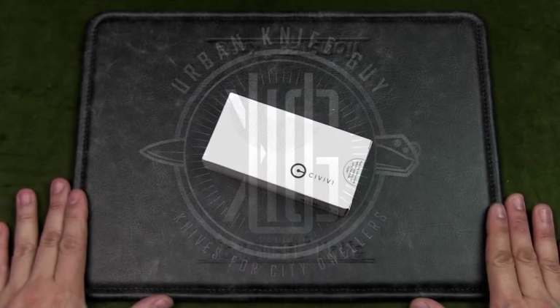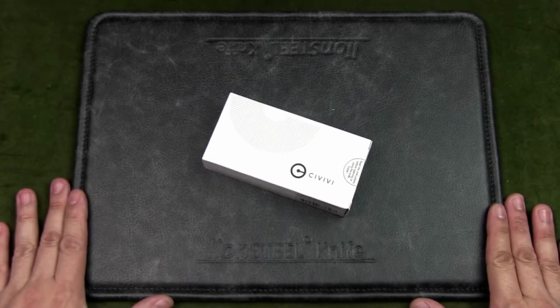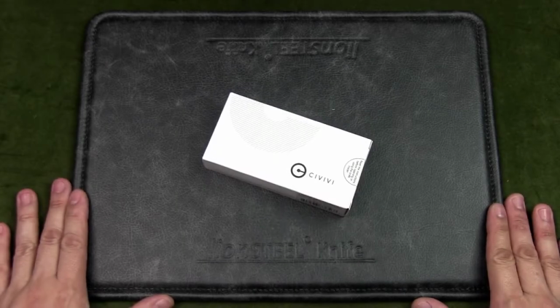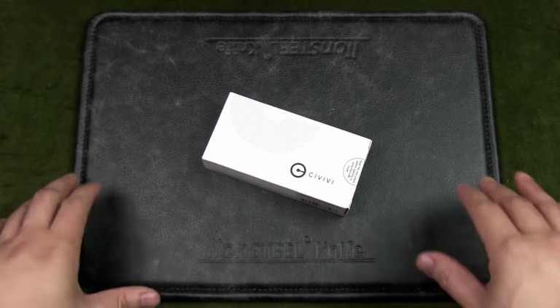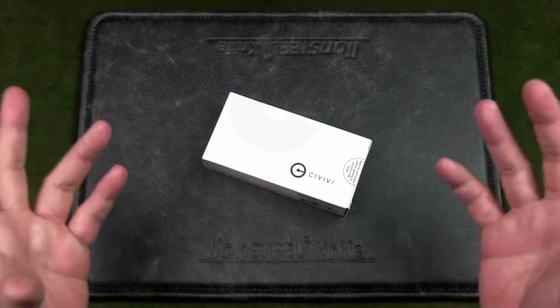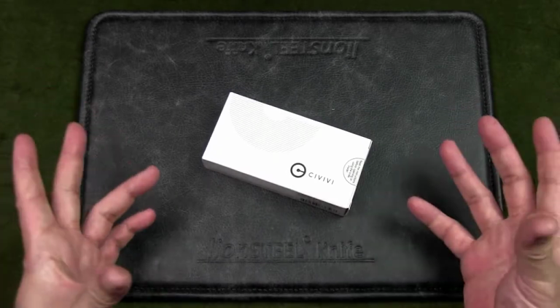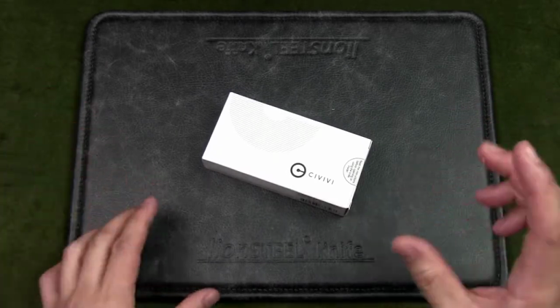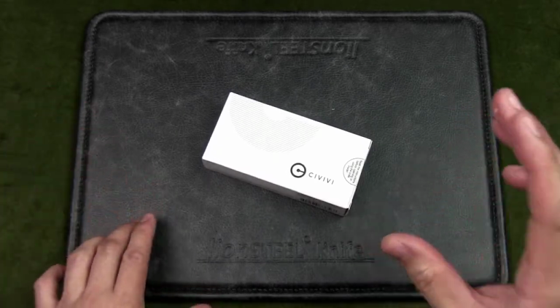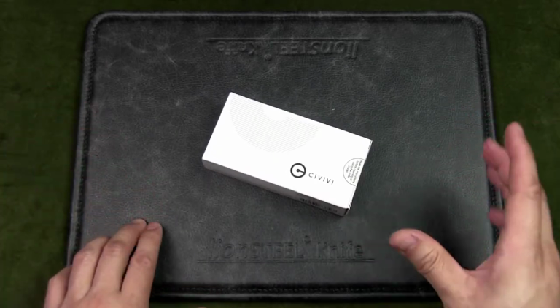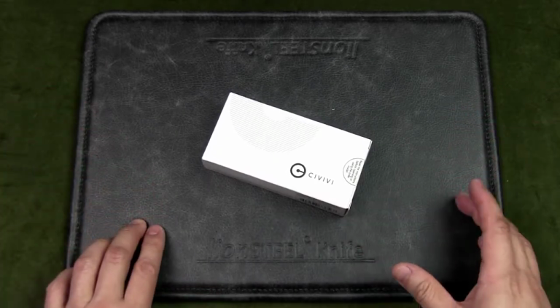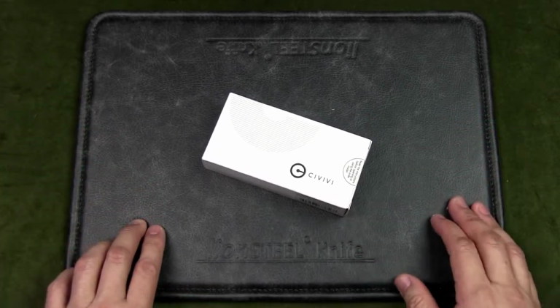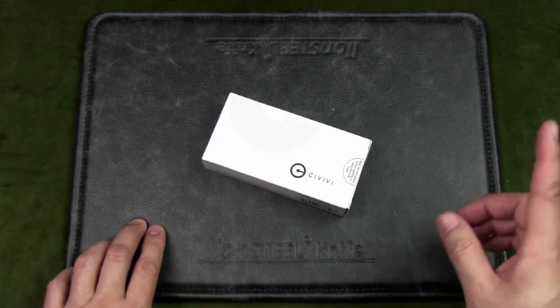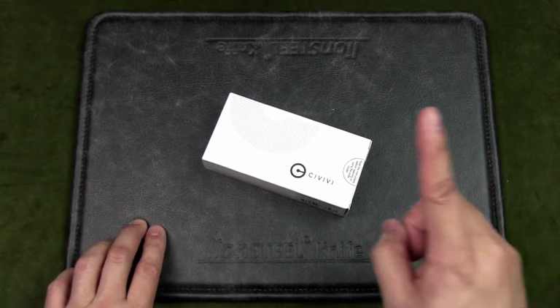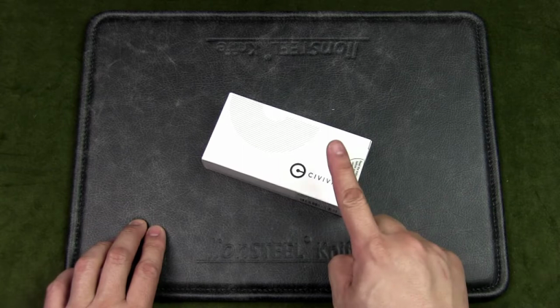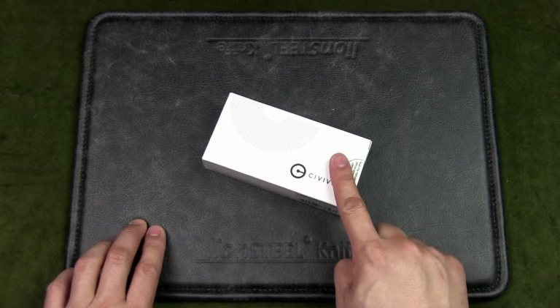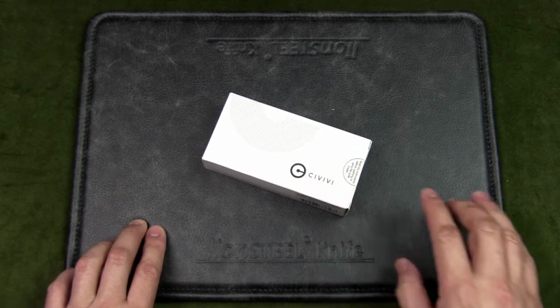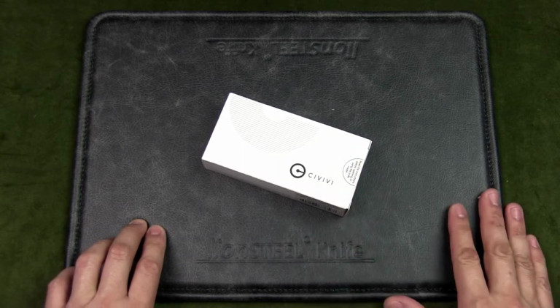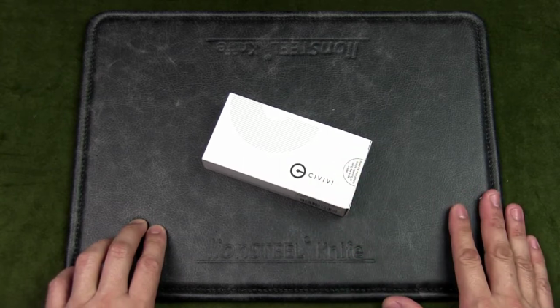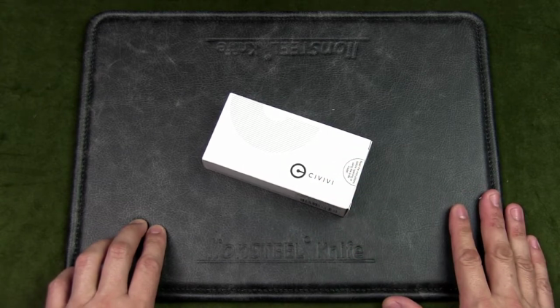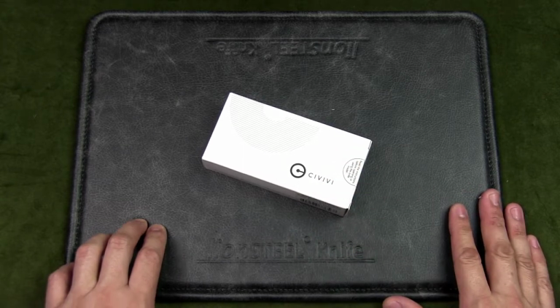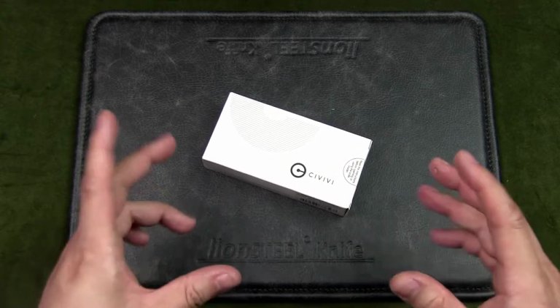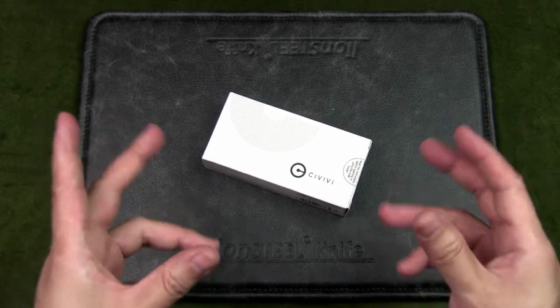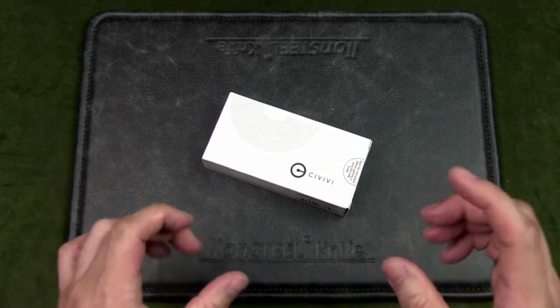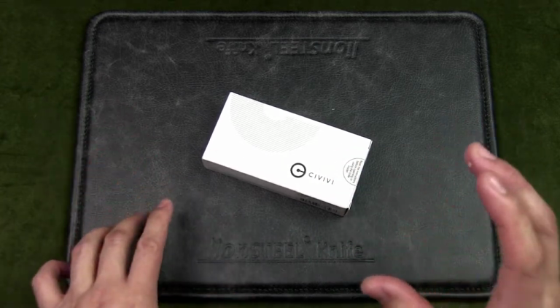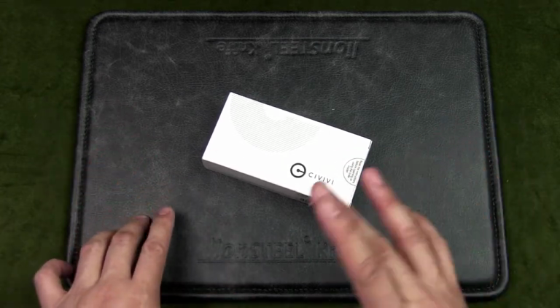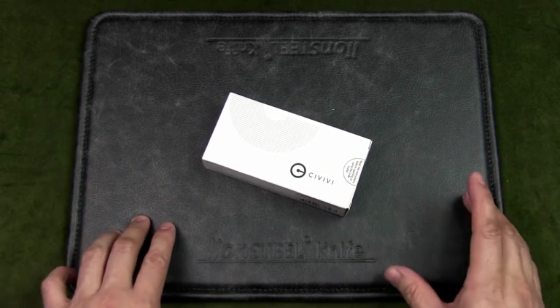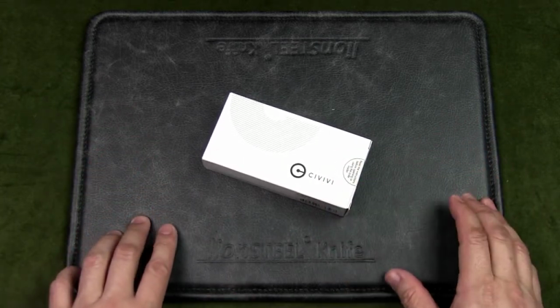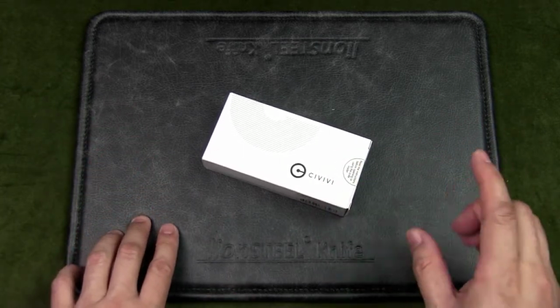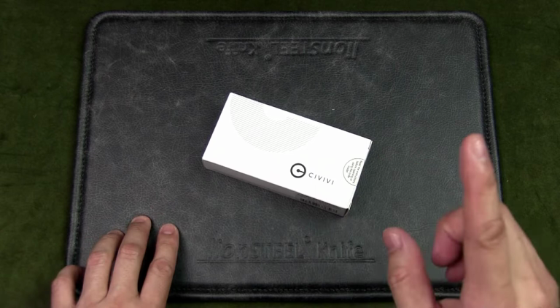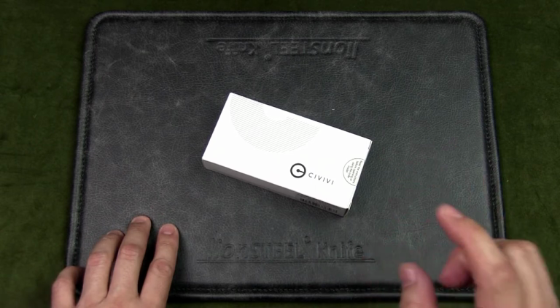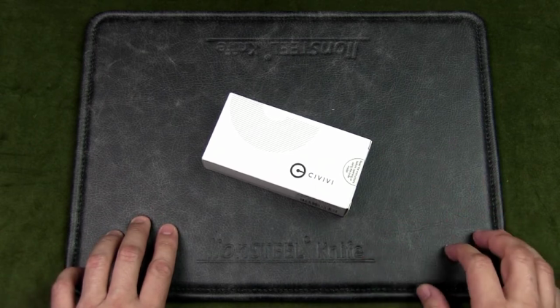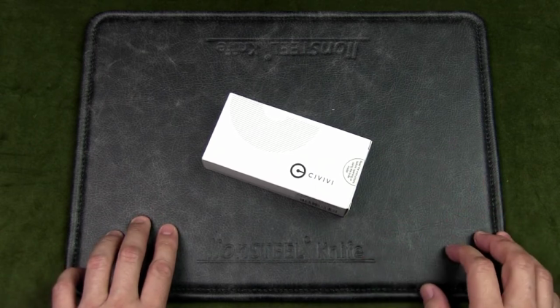Welcome to Urban Knife Guy, where we discuss knives for city dwellers. Today we're going to have a look at this Civivi Rustic Gent and see if it makes for a good urban EDC — that is, everyday carry.